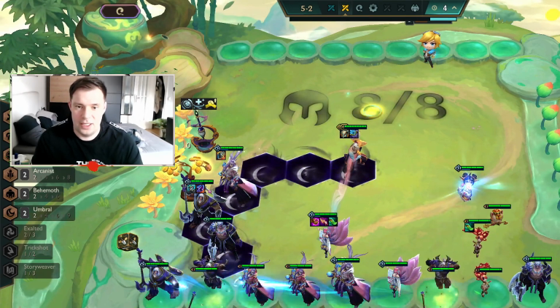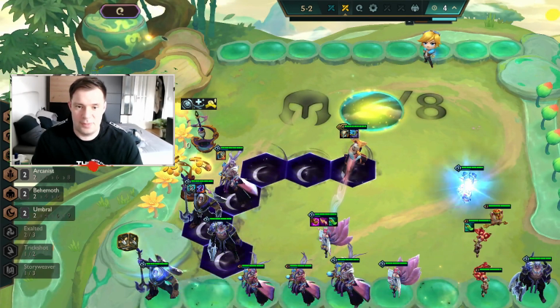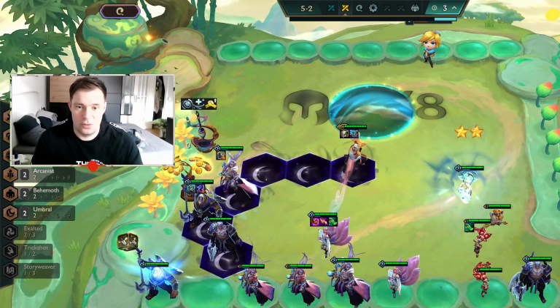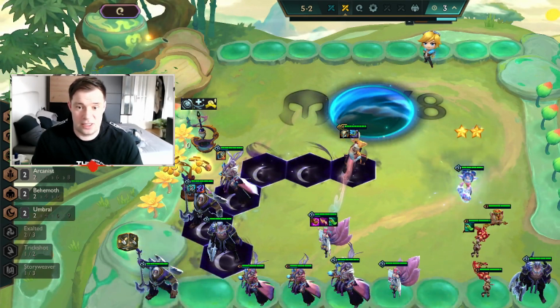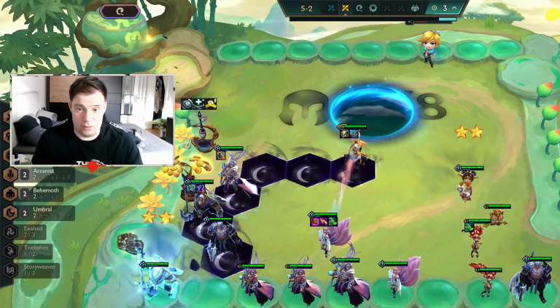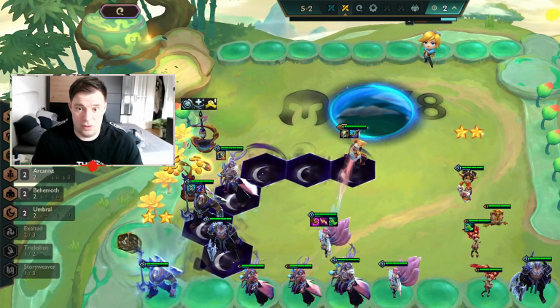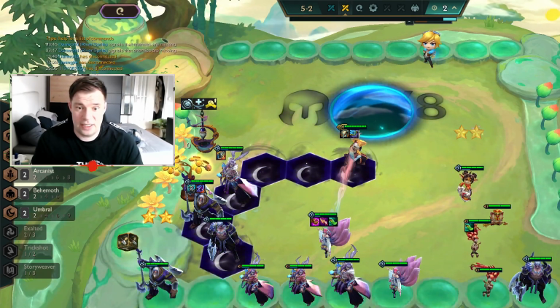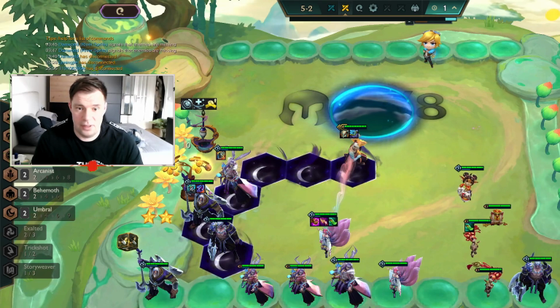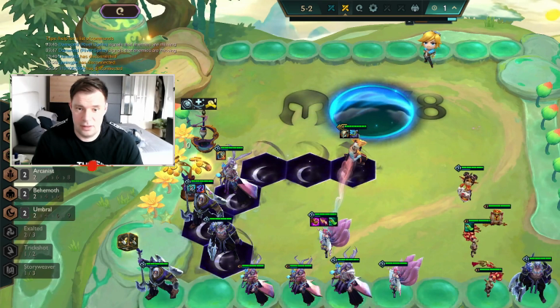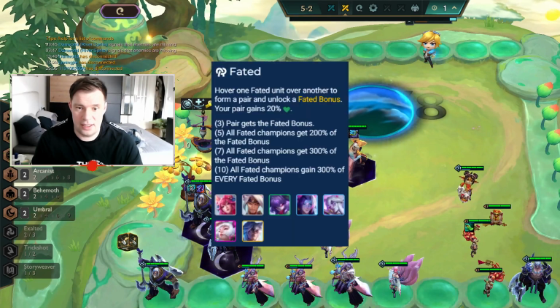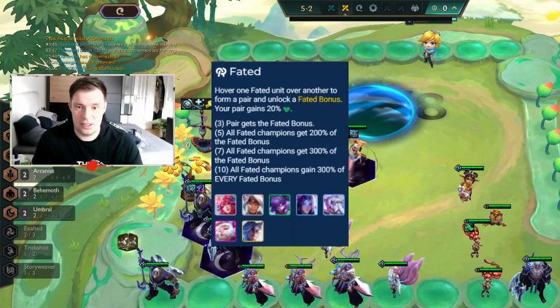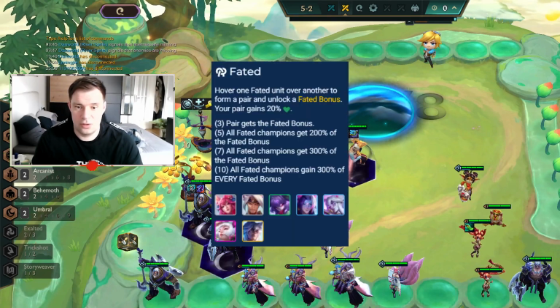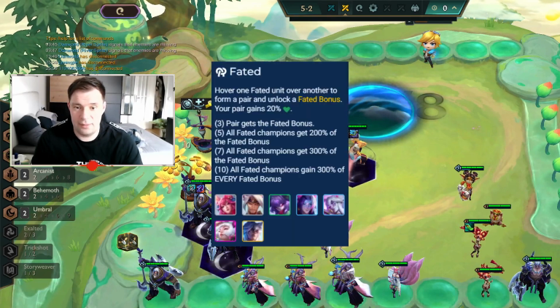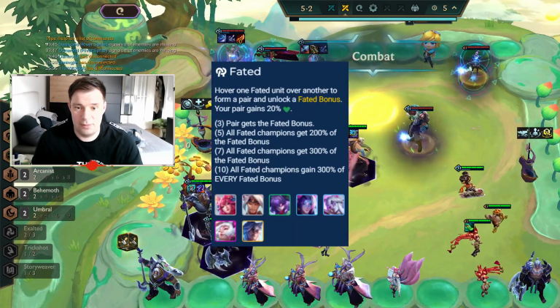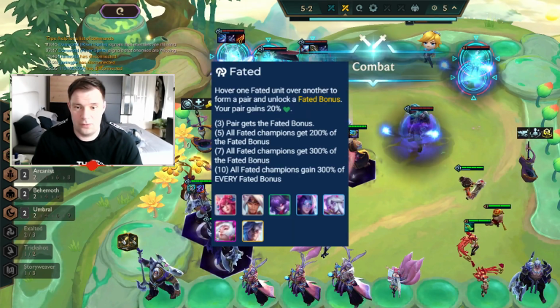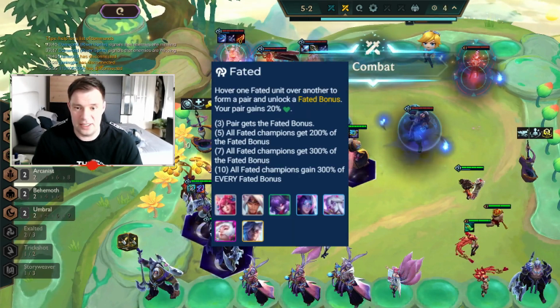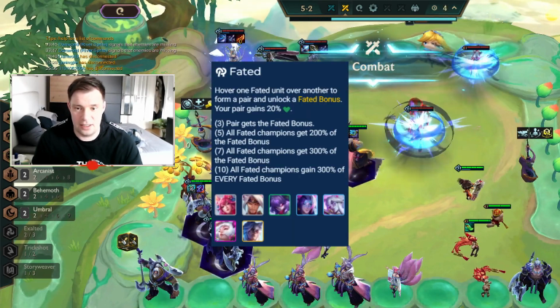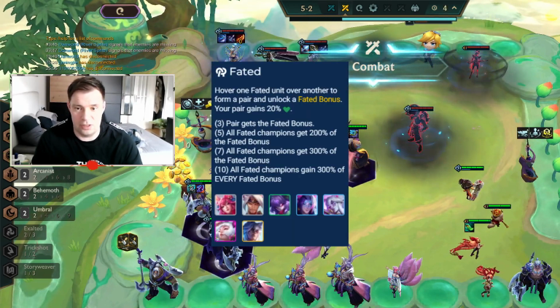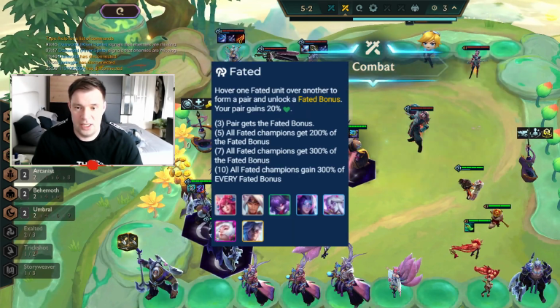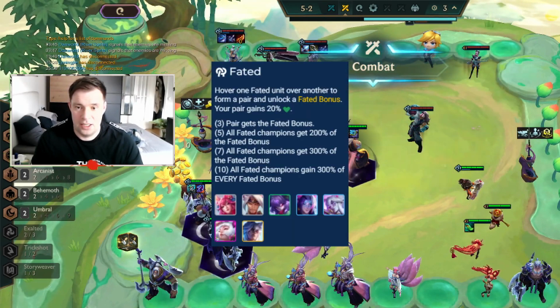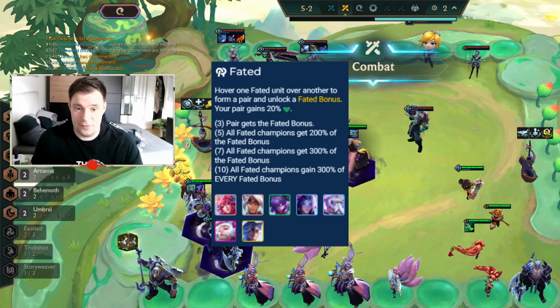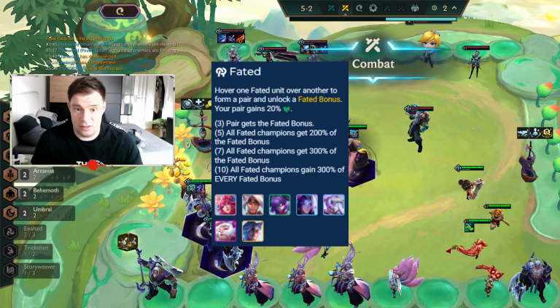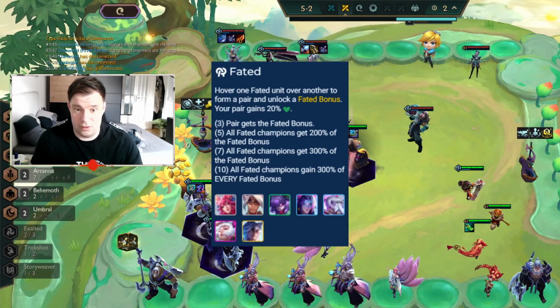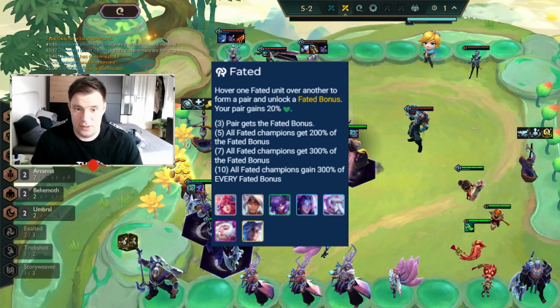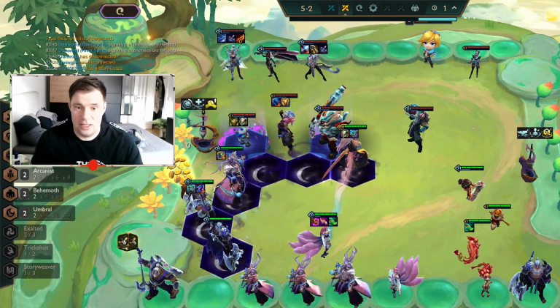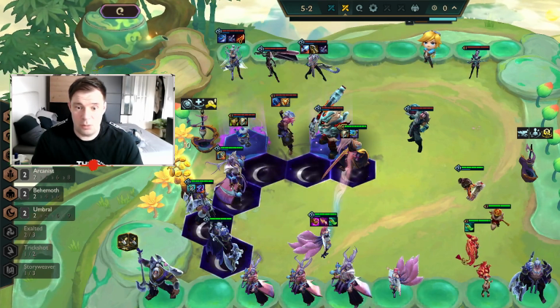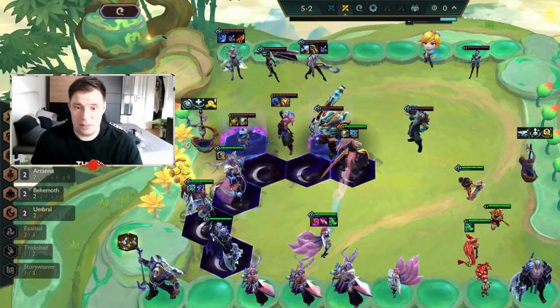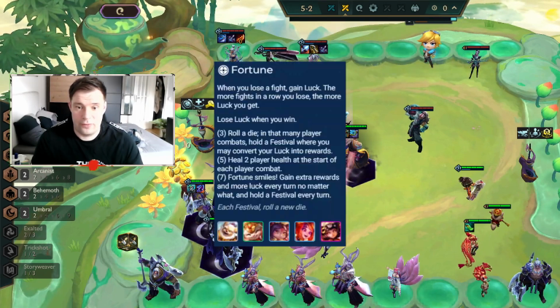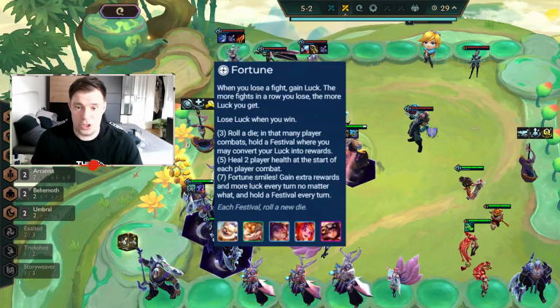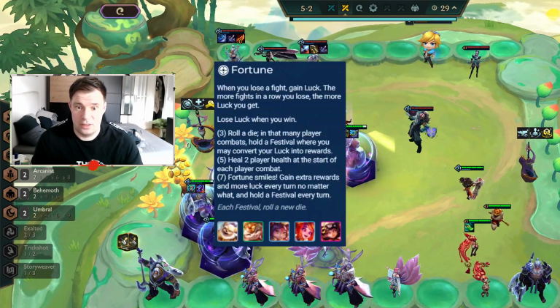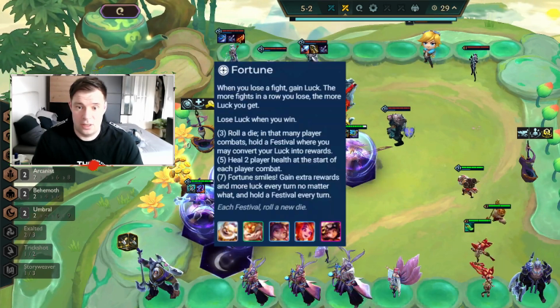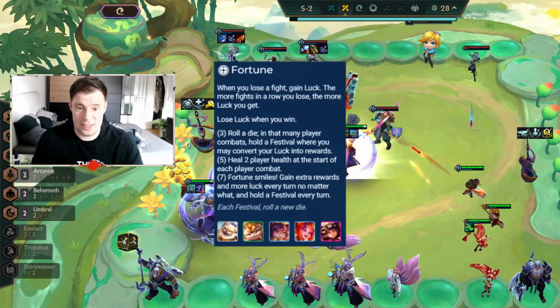It is best to do this in a normal or event game. I decided to create my team around Fated and Umbul — the left side of the comp — then round it up with Fortune on the right side.